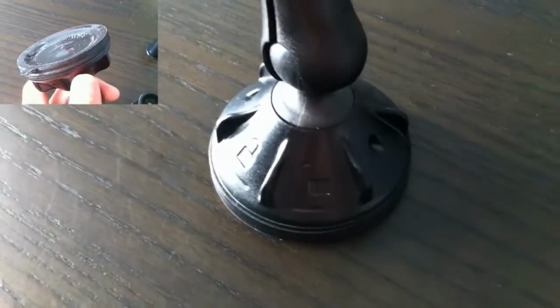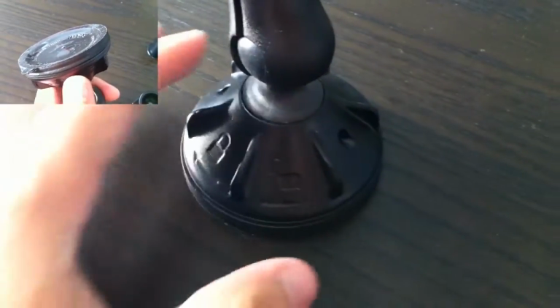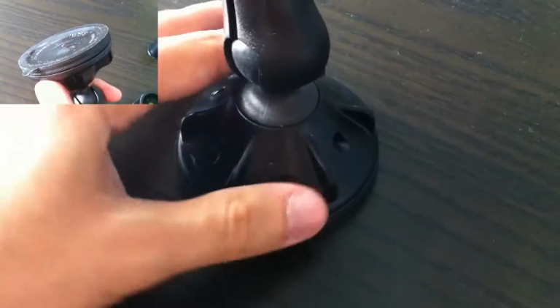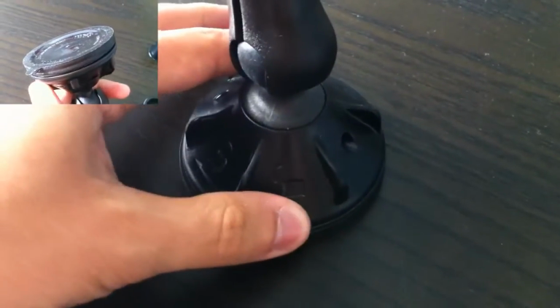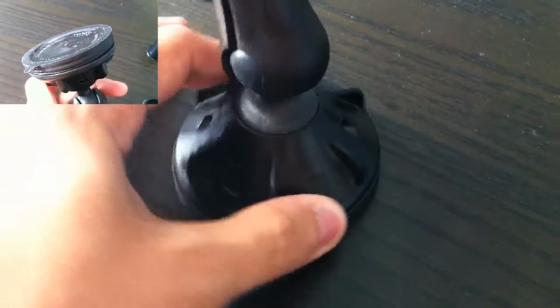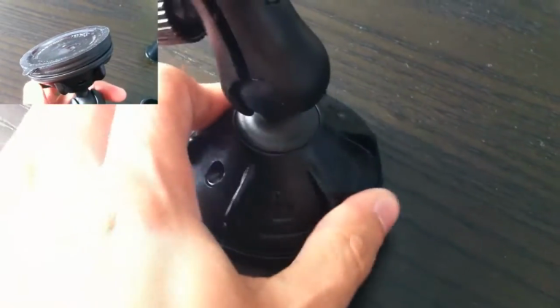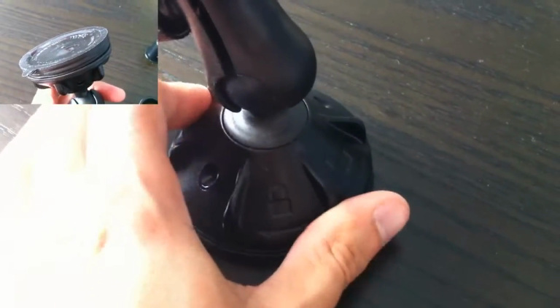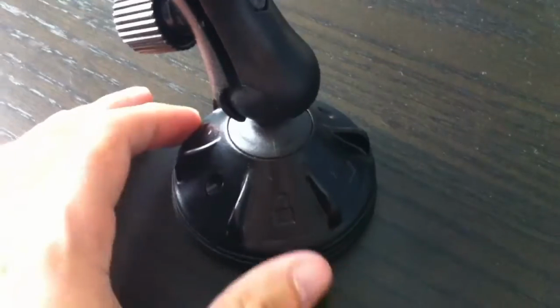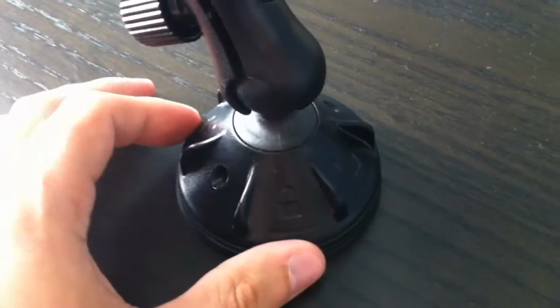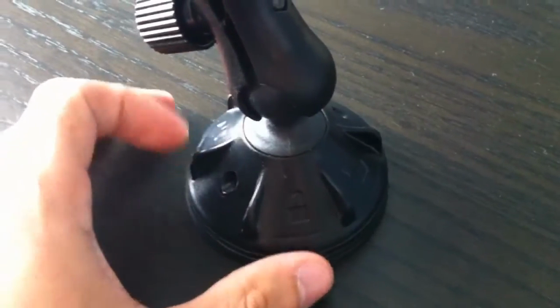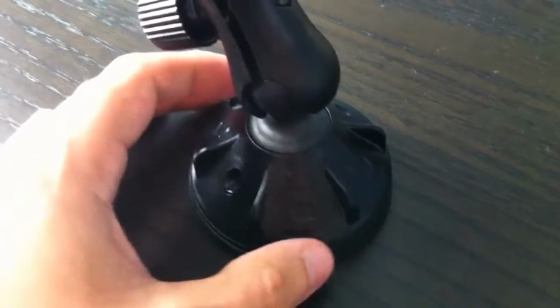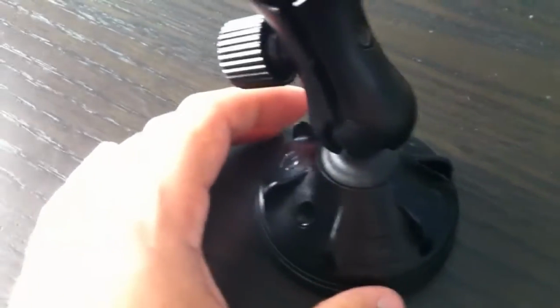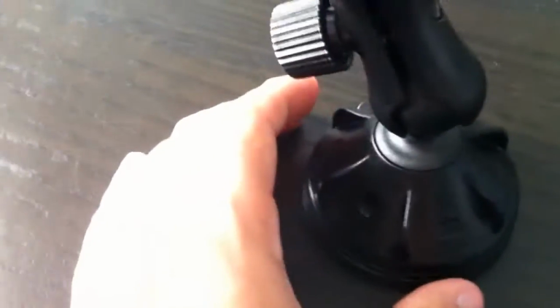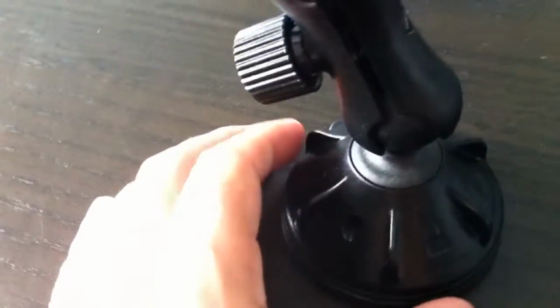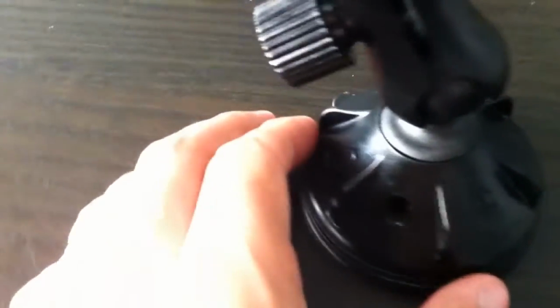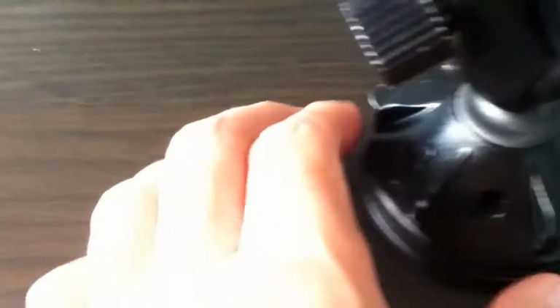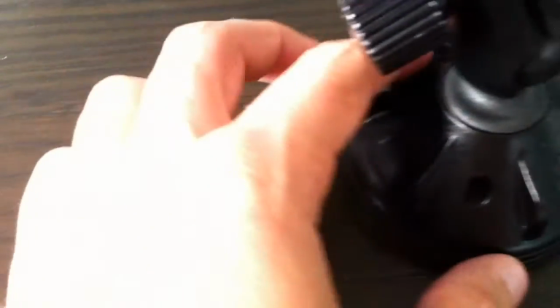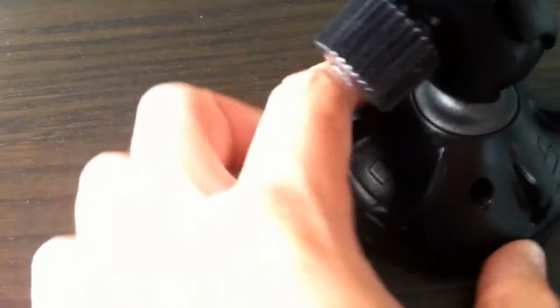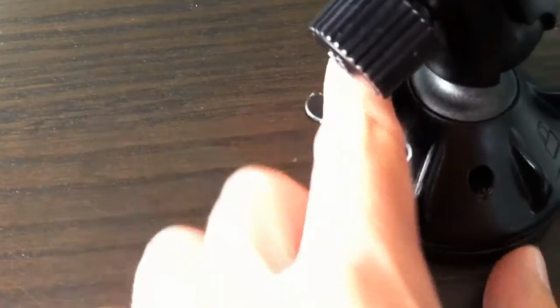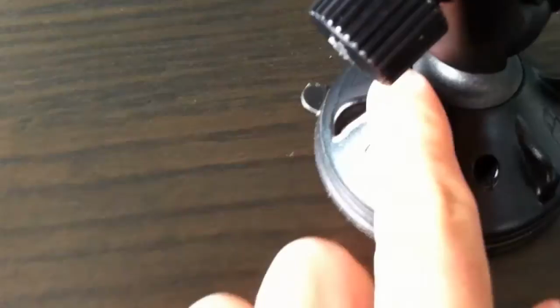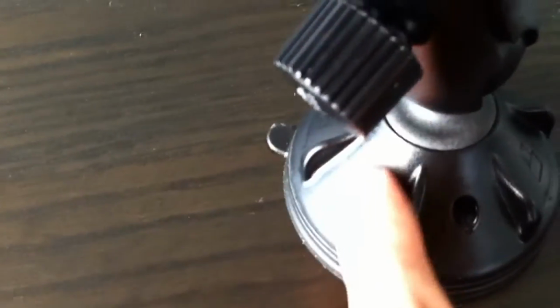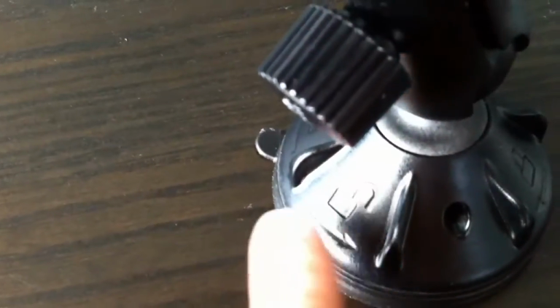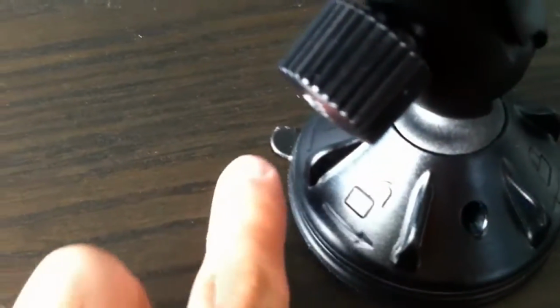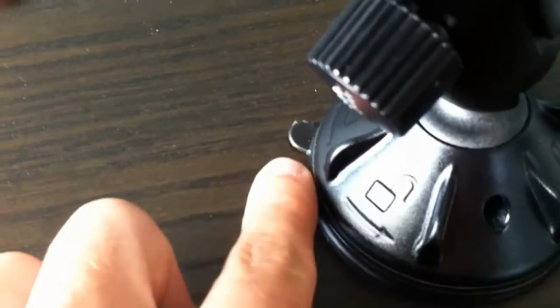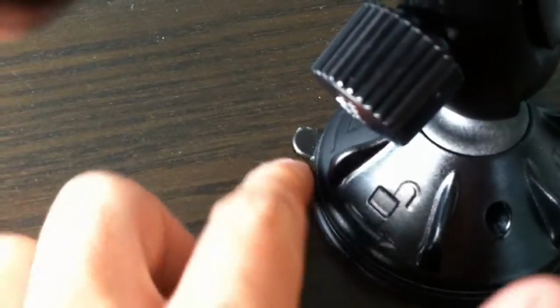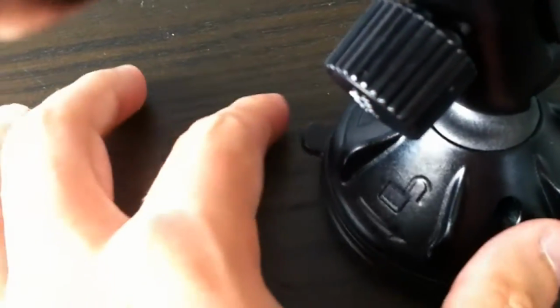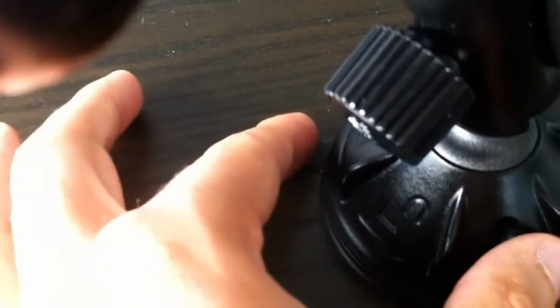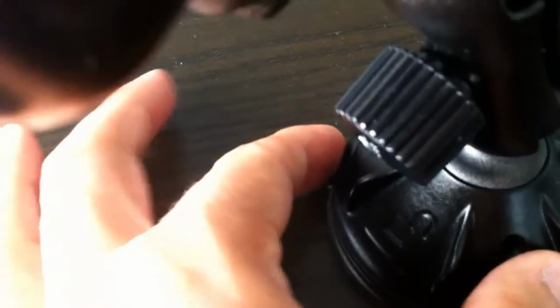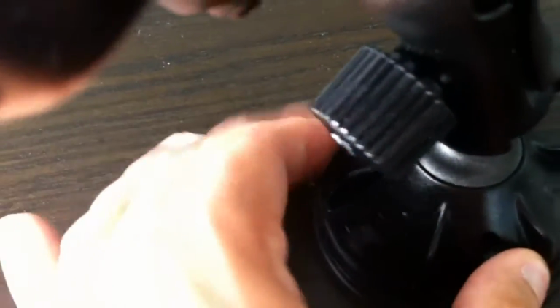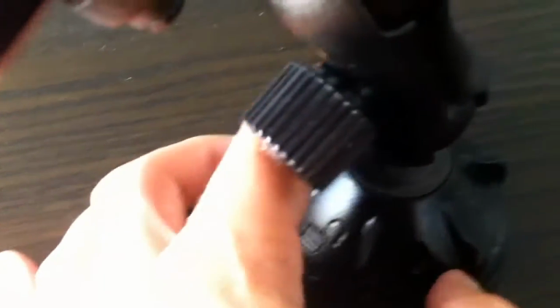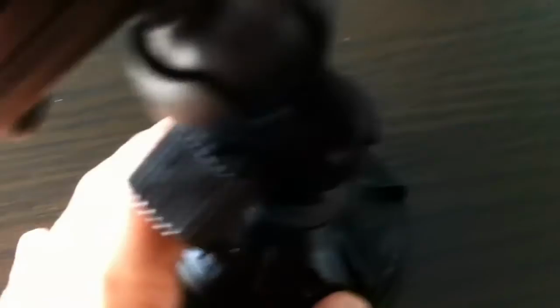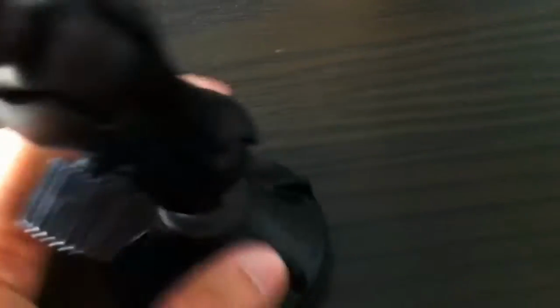To remove, you simply rotate it in the opposite direction to unlock. It will still have a little bit of suction left, so you have this little rubber tab here at the base that you can lift up to remove it completely.